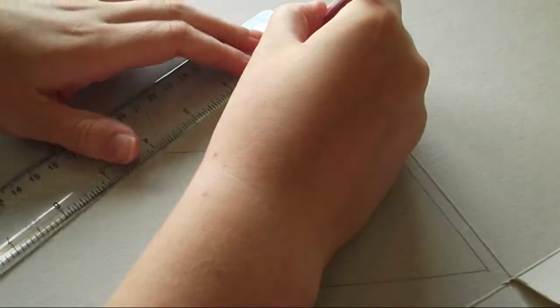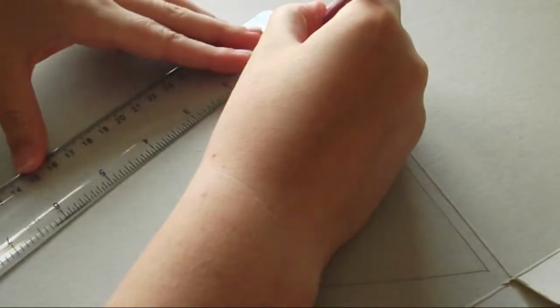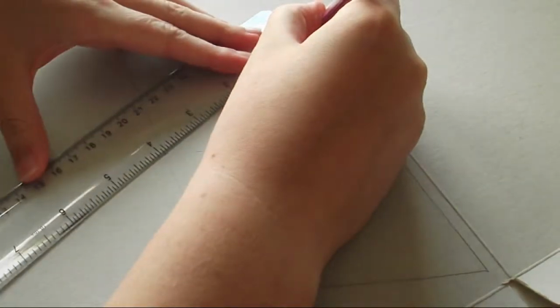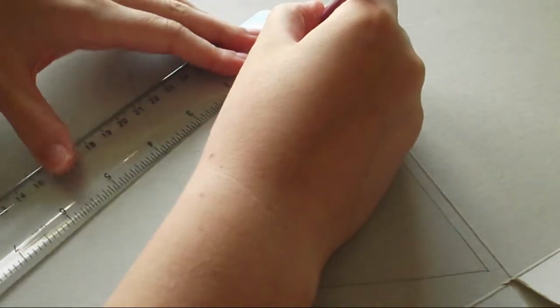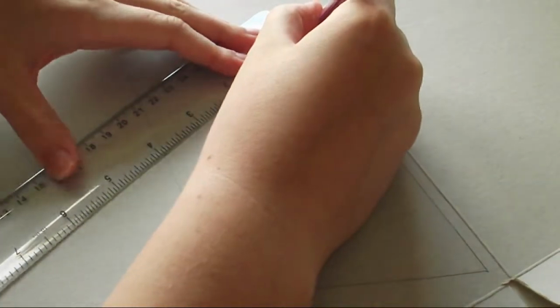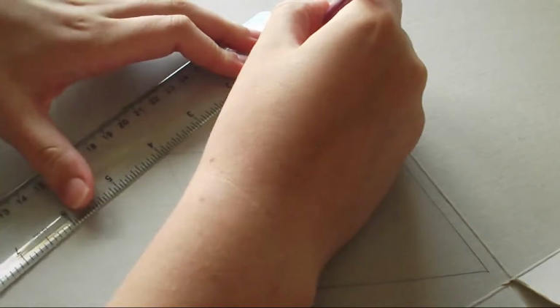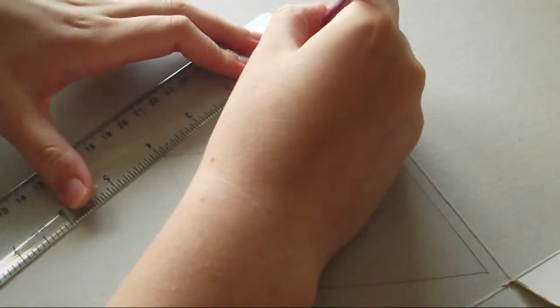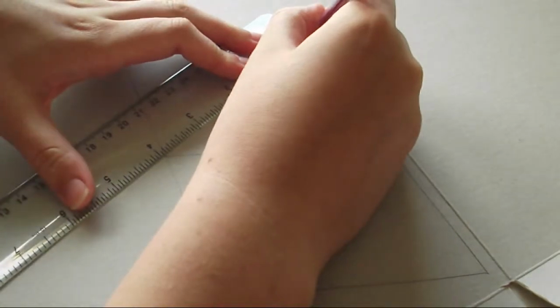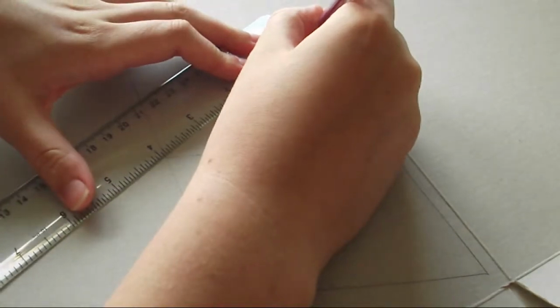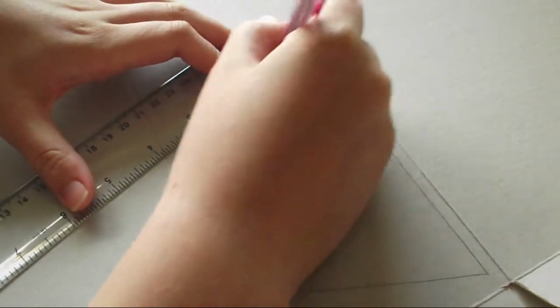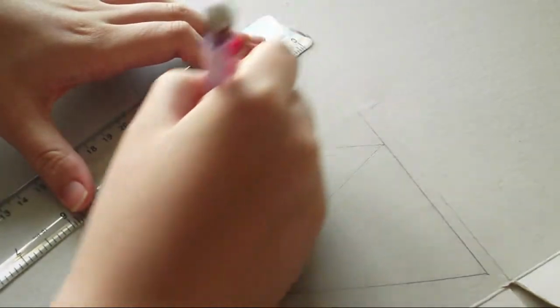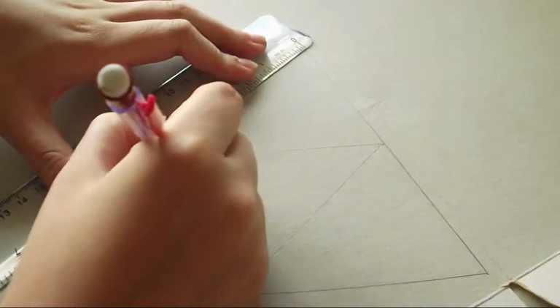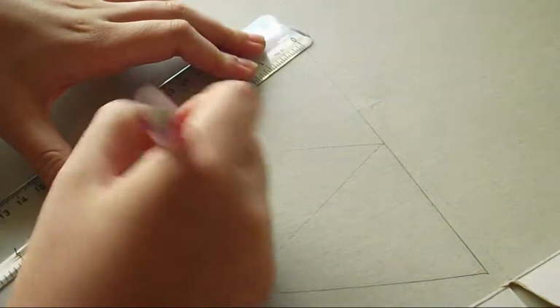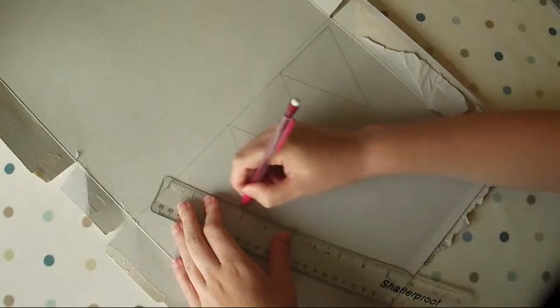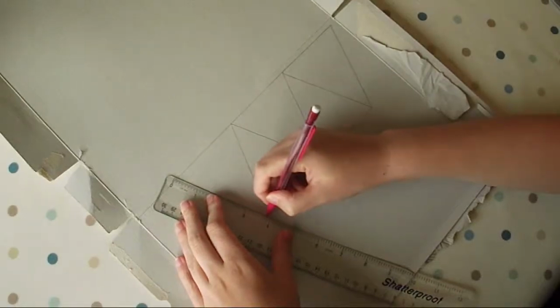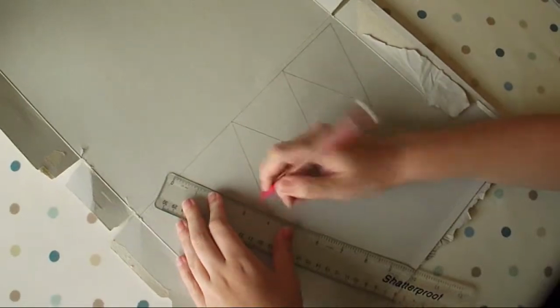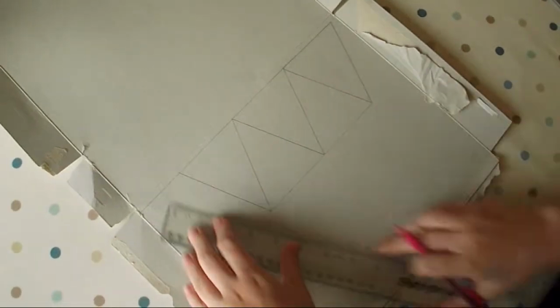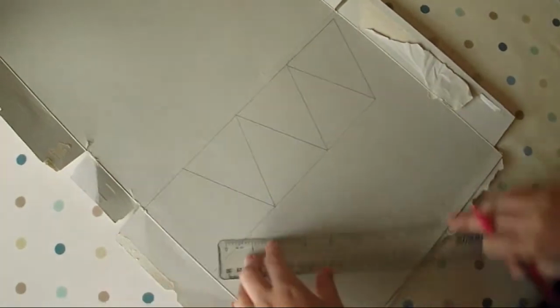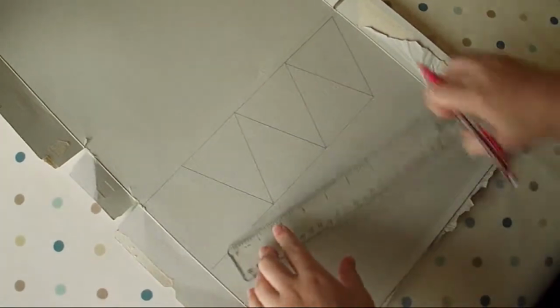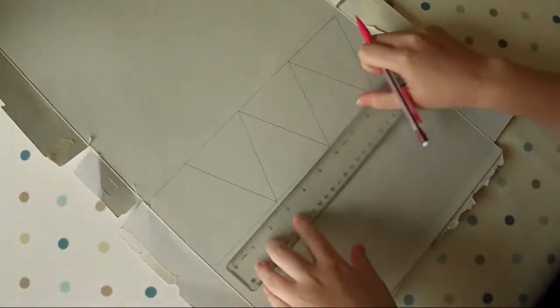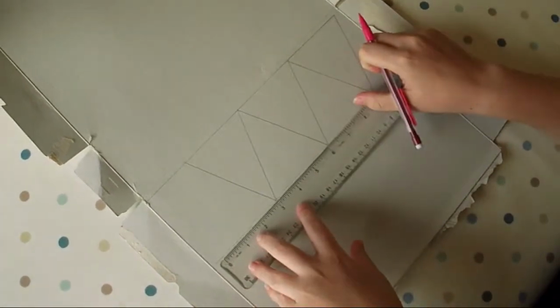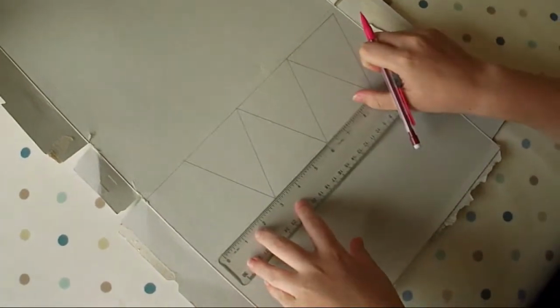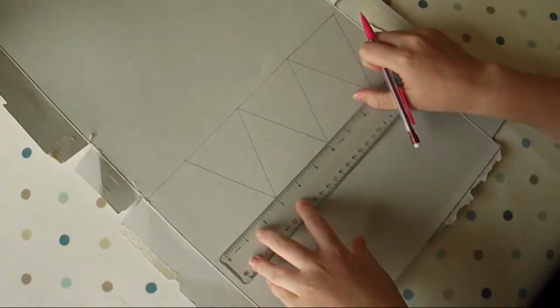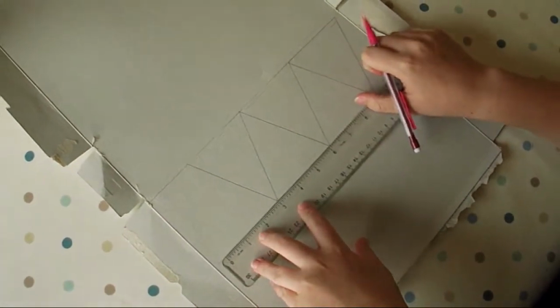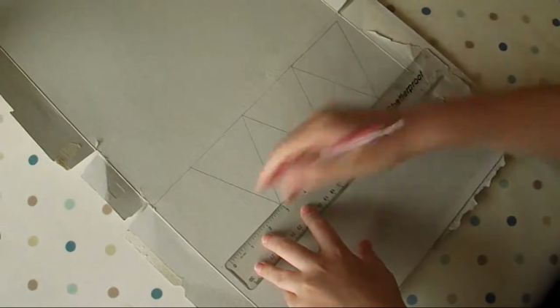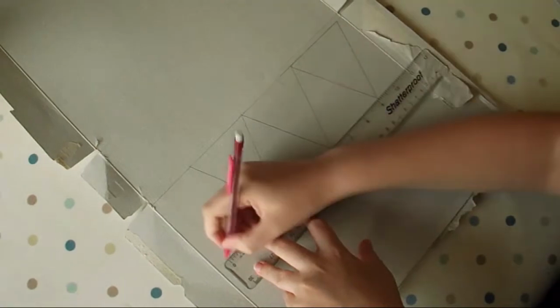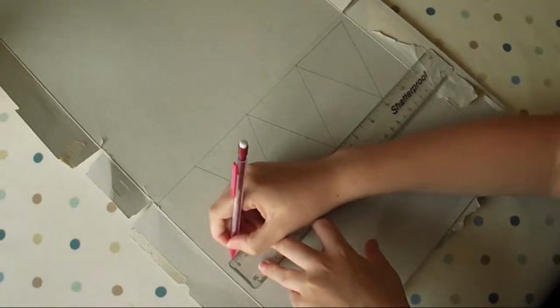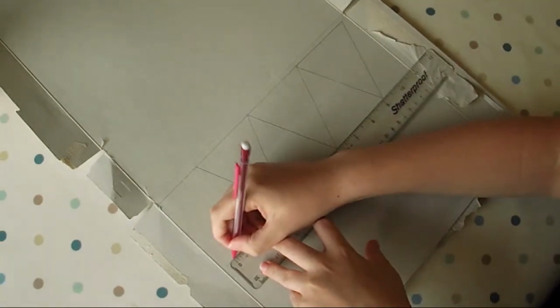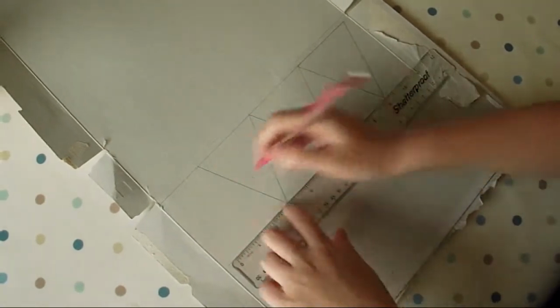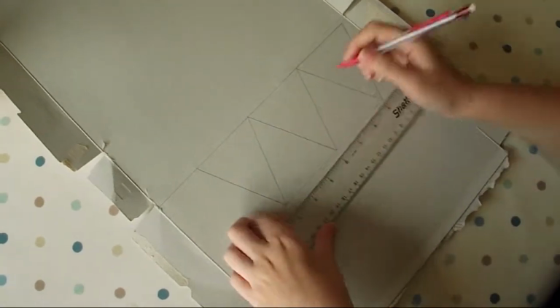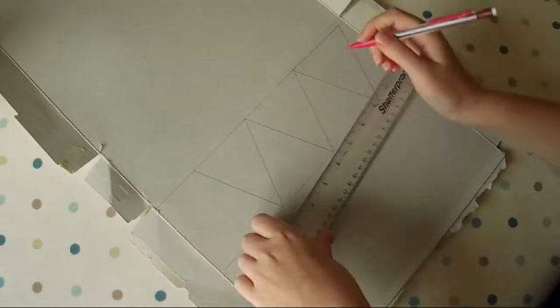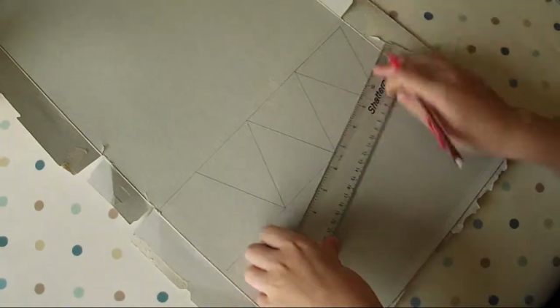Next you're going to want to mirror what you've done already to double the amount of triangles. In this tutorial I drew about 12 triangles.